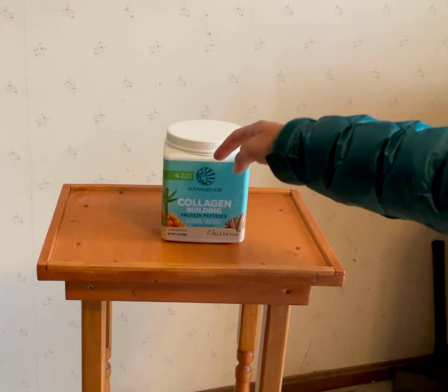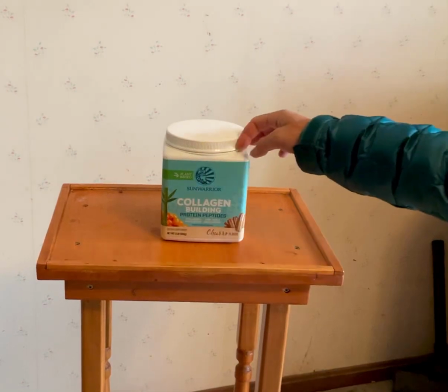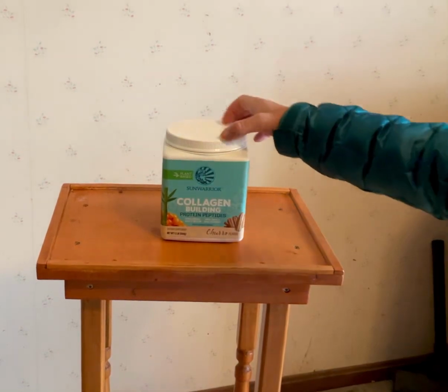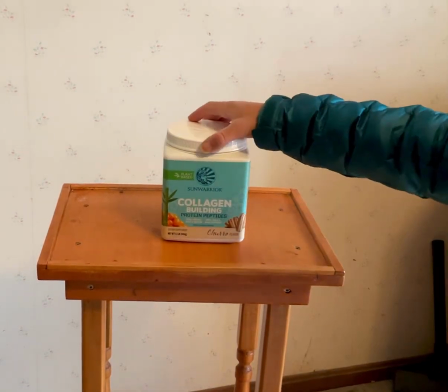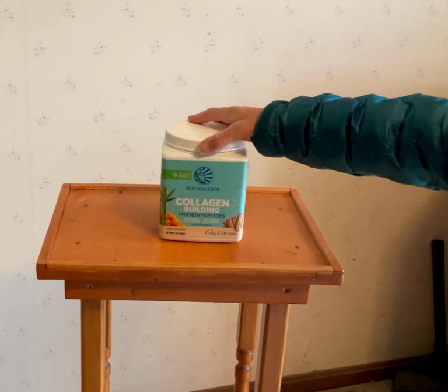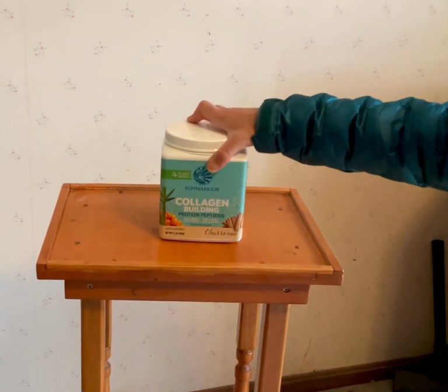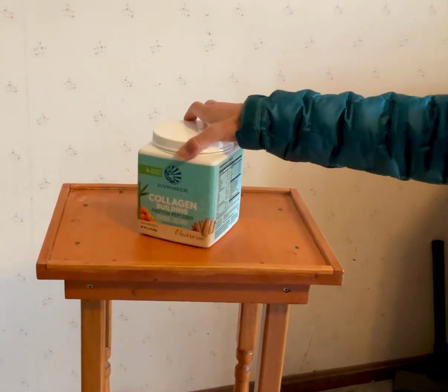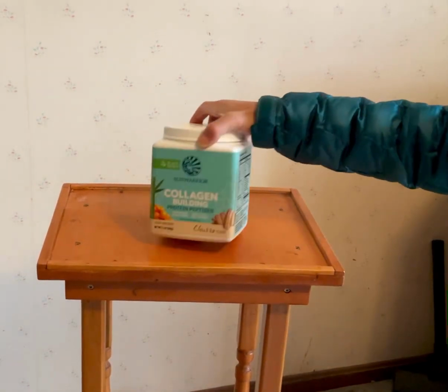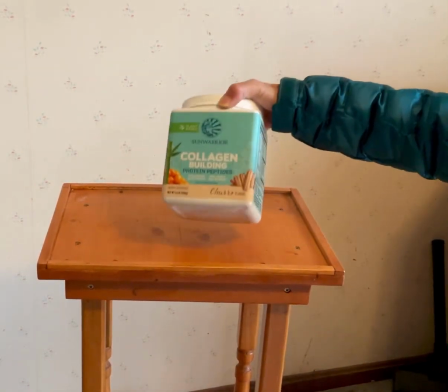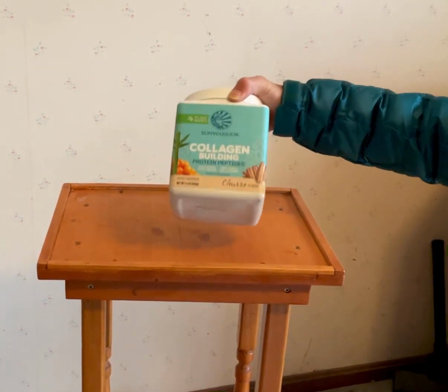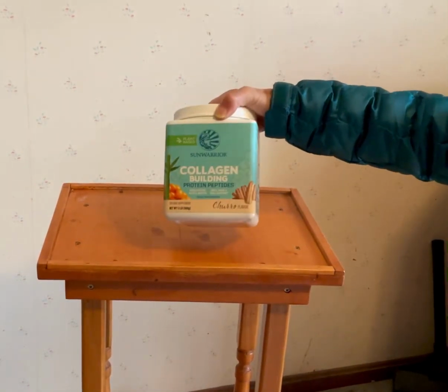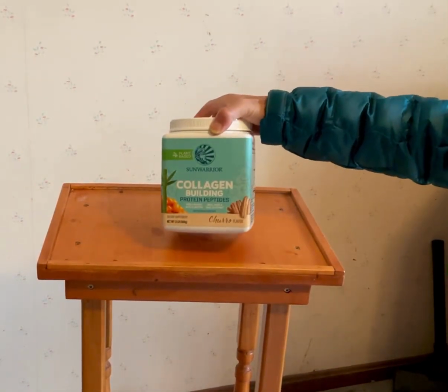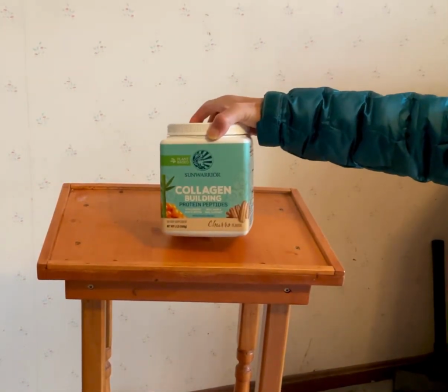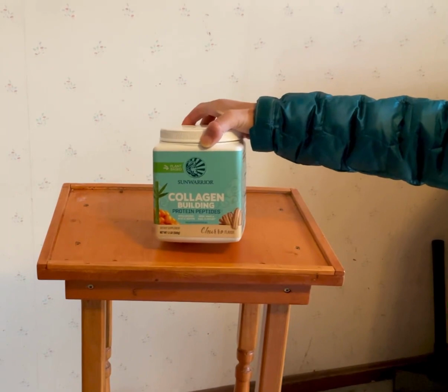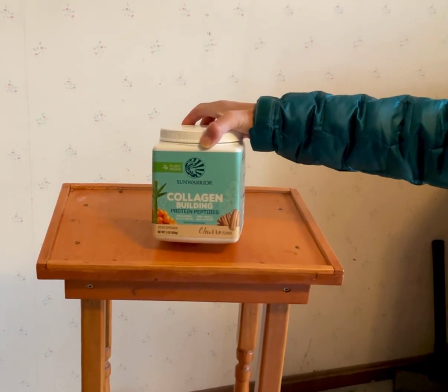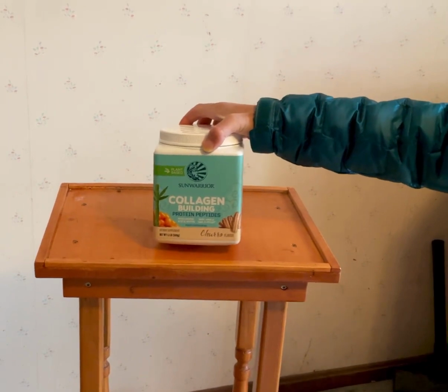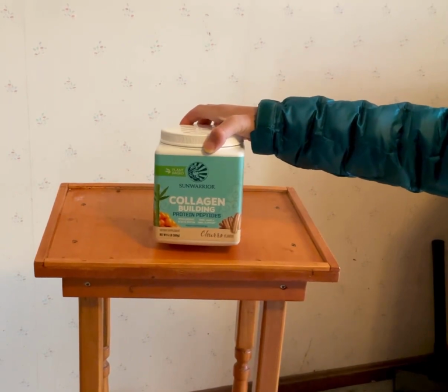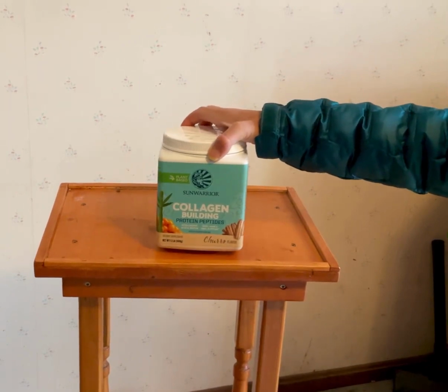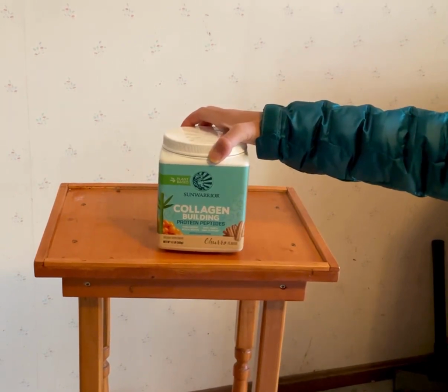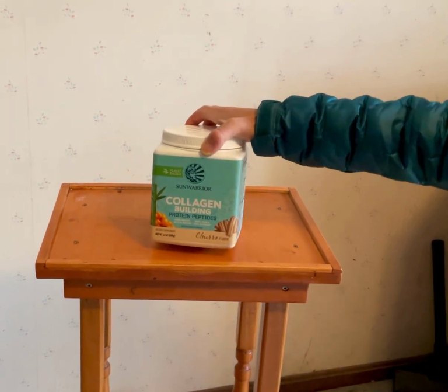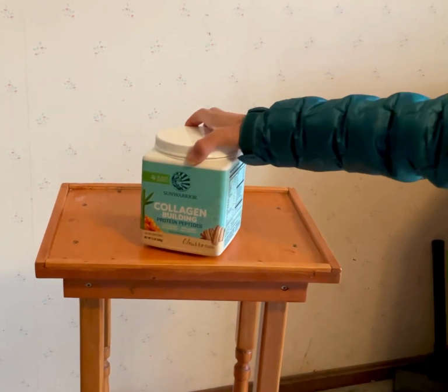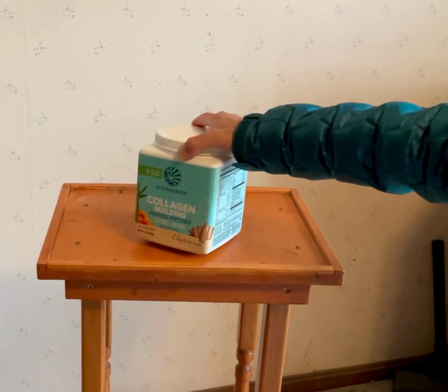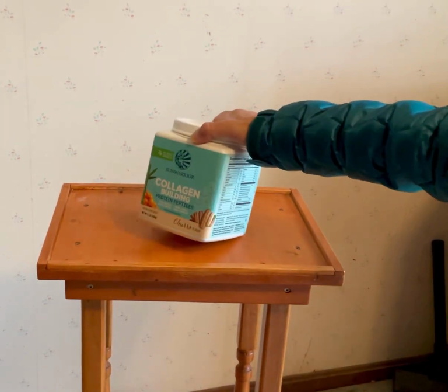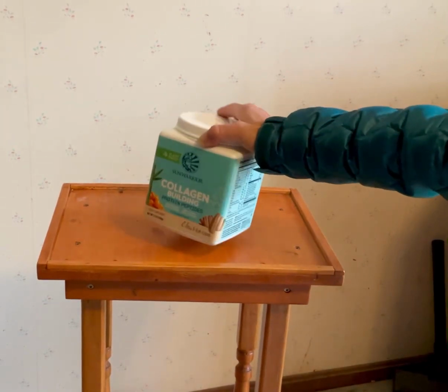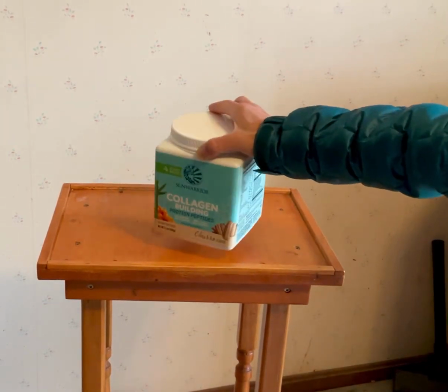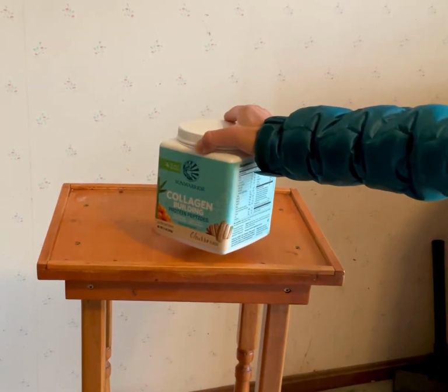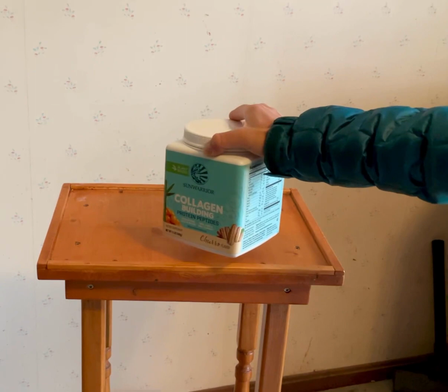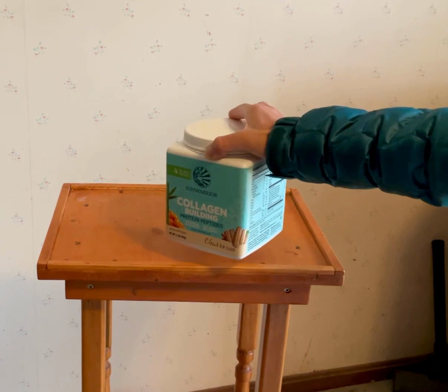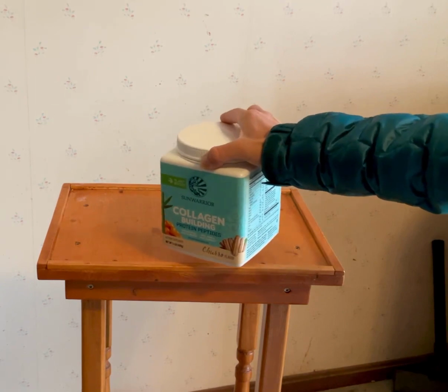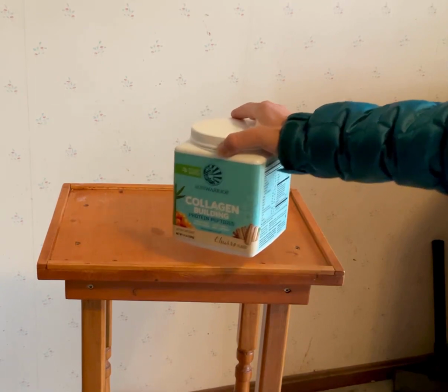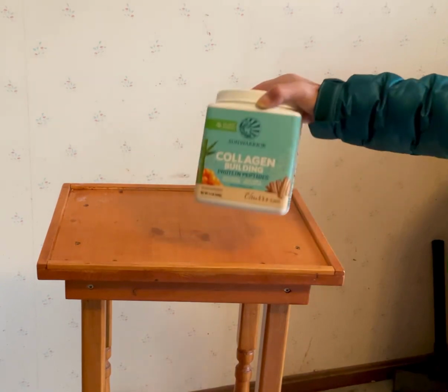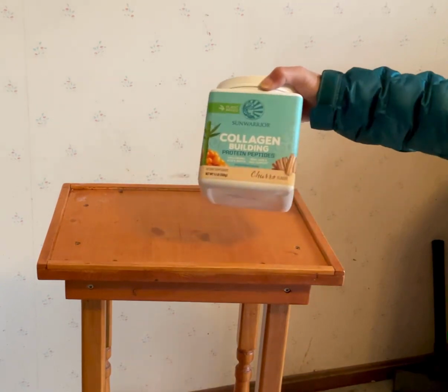This is the Sun Warrior Collagen Building Protein Peptides. This is the churro flavor. It comes in a bunch of different flavors — I've had the churro, the vanilla, and I want to say there was like some kind of coconut one too.